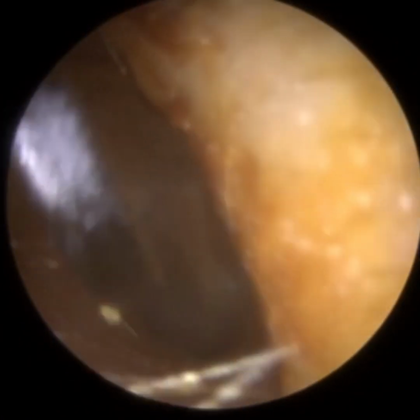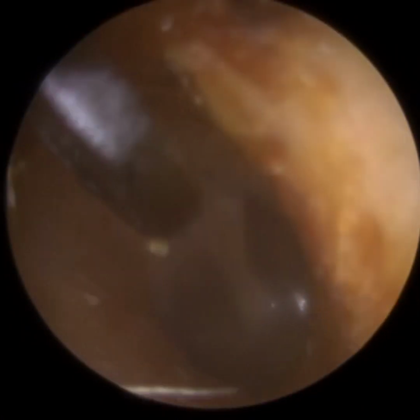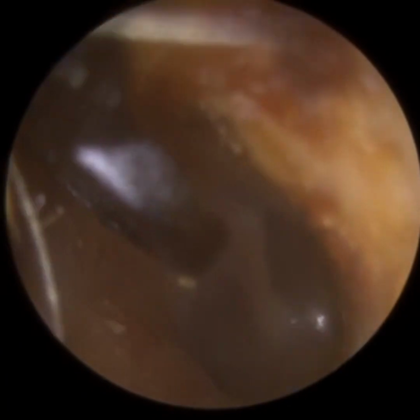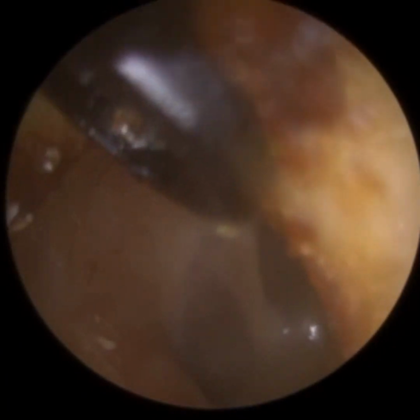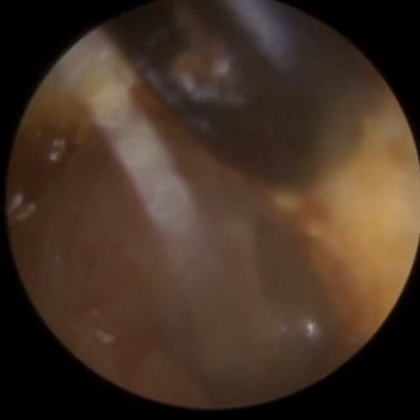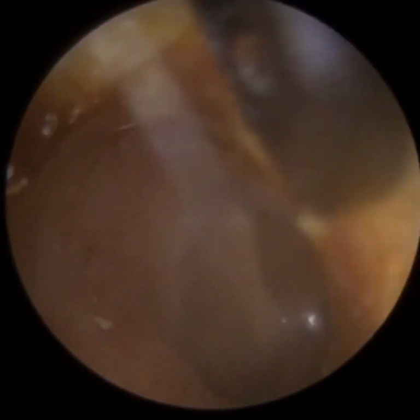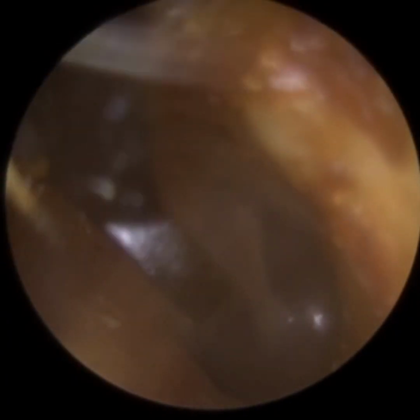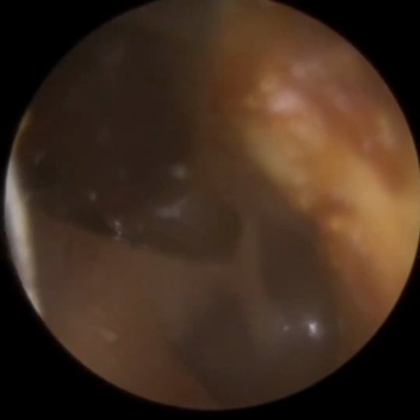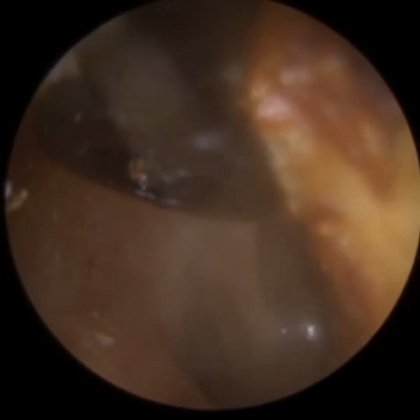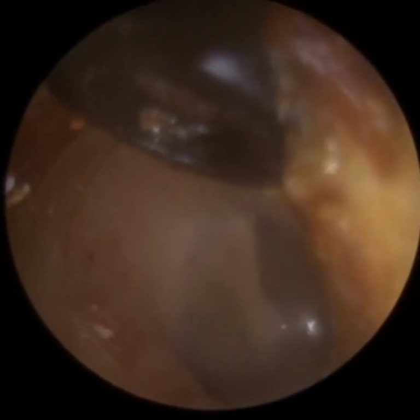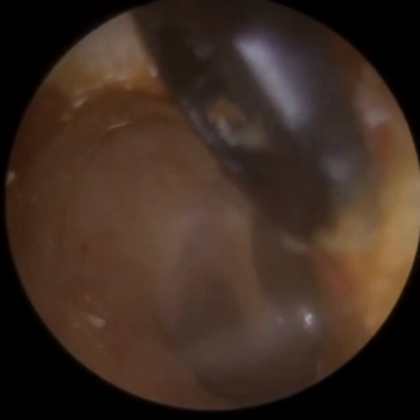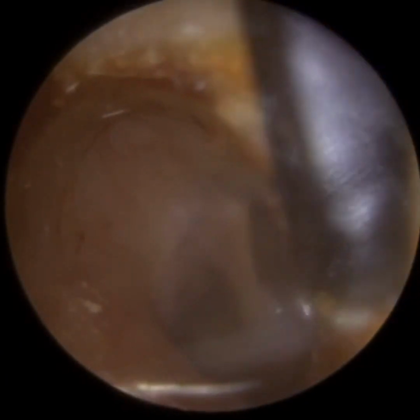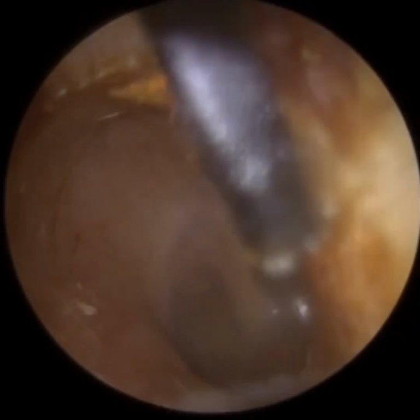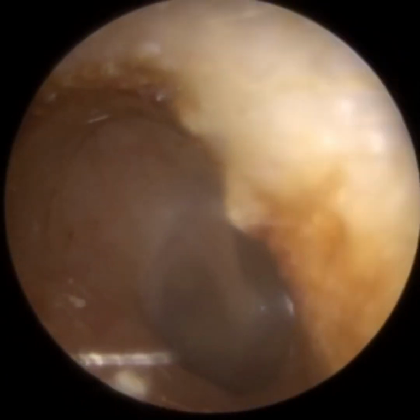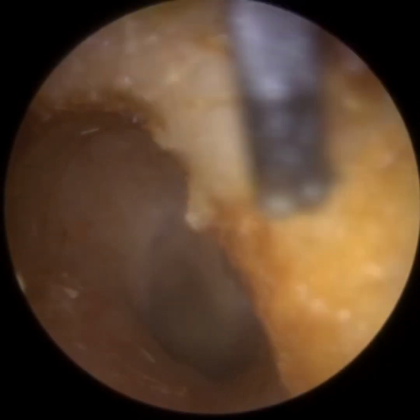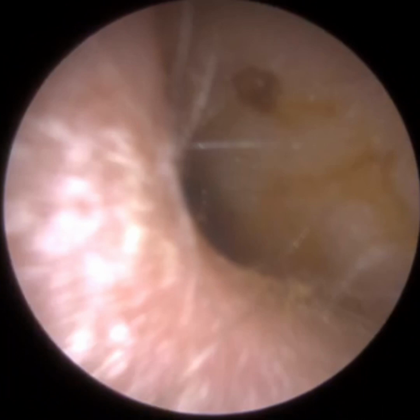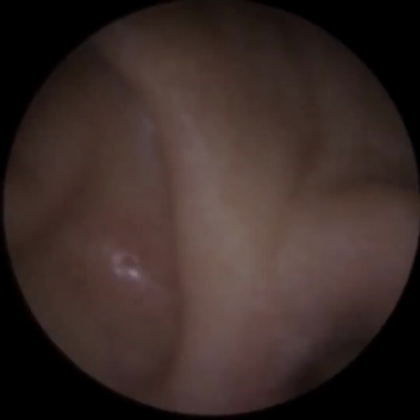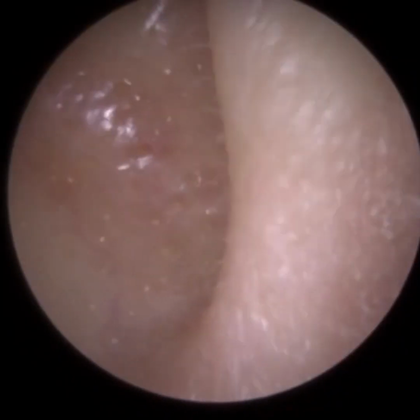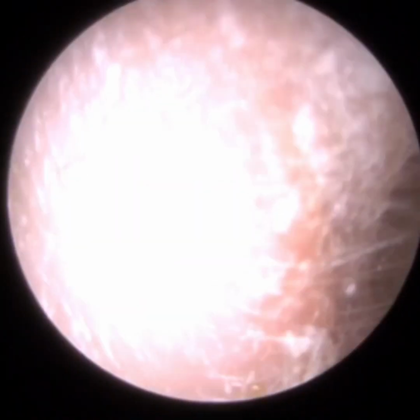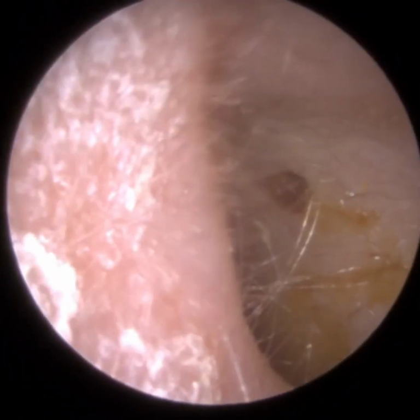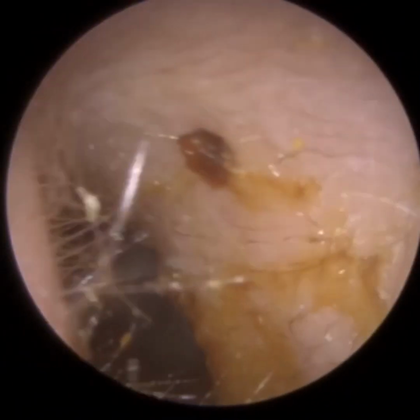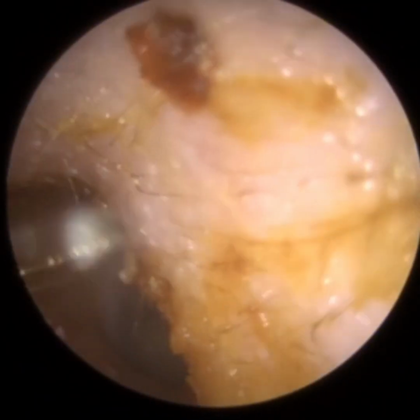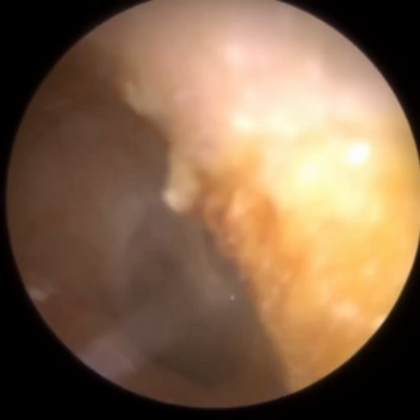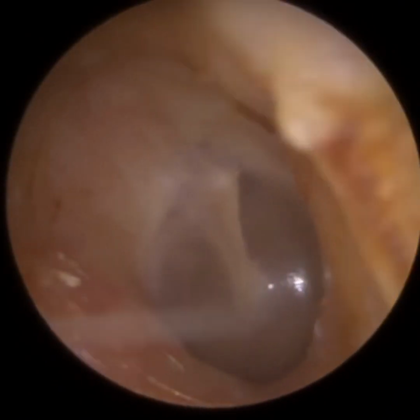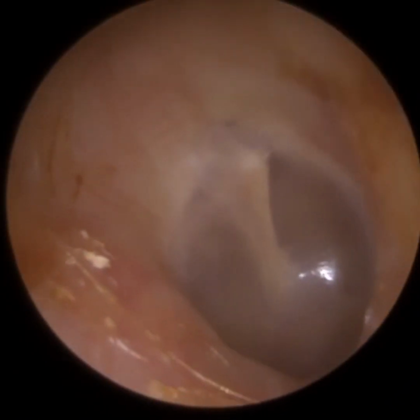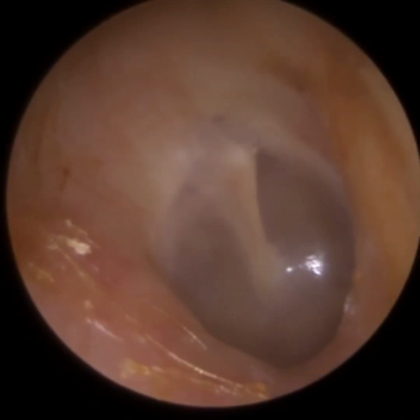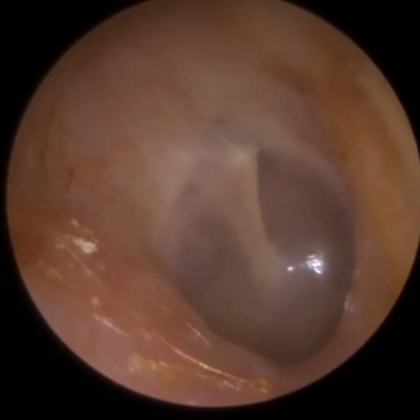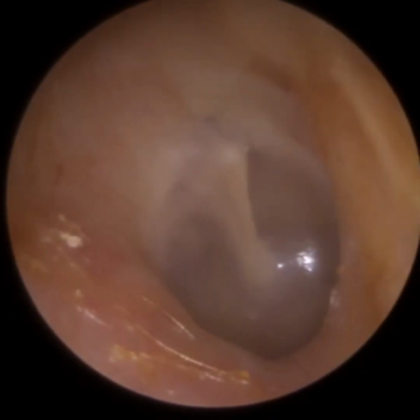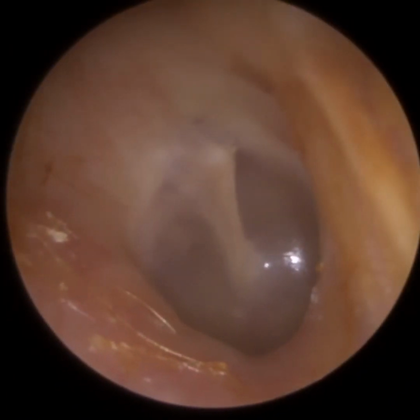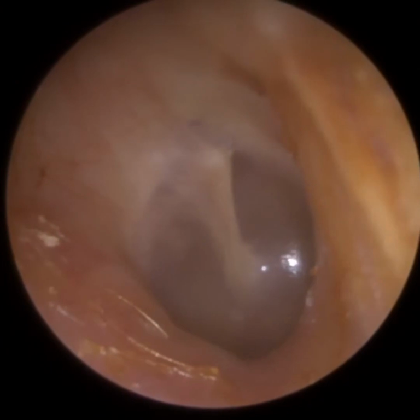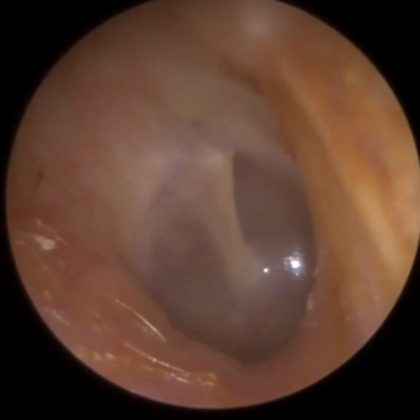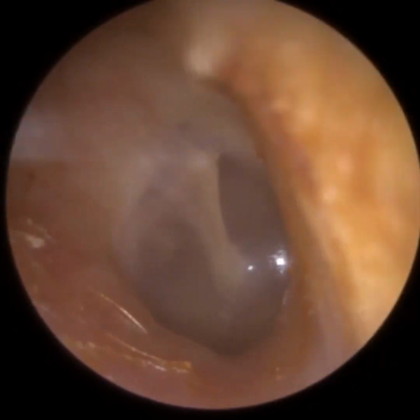Because we're on the cartilaginous portion — so the outer third — we can put a bit of pressure here. If we were using the Jobson Horne on the inner two-thirds of the ear canal, the bony part, we'd have to be really, really gentle because that can be really uncomfortable for the patient.